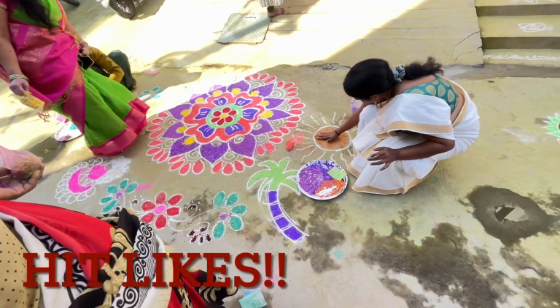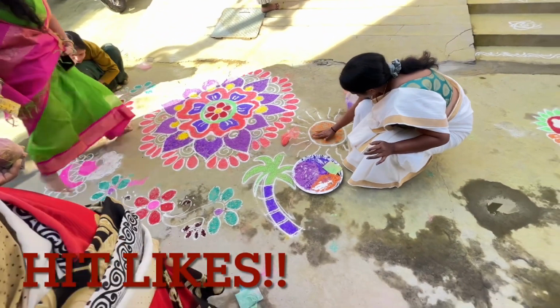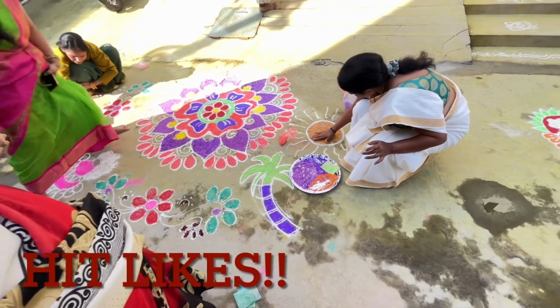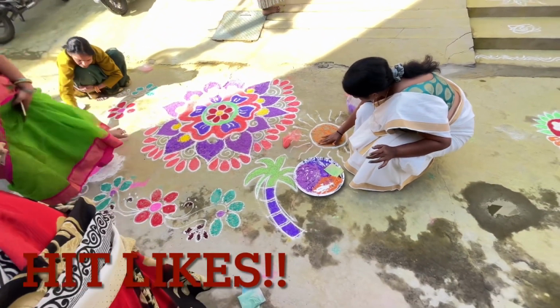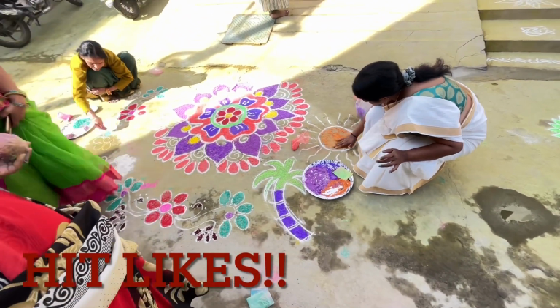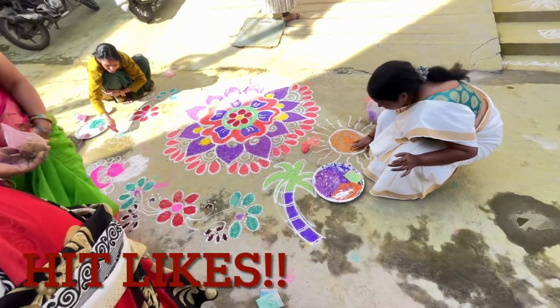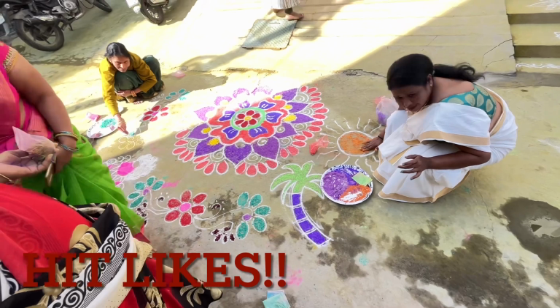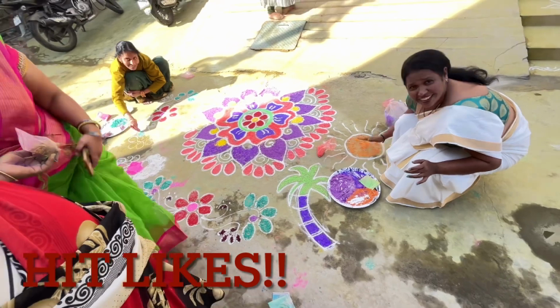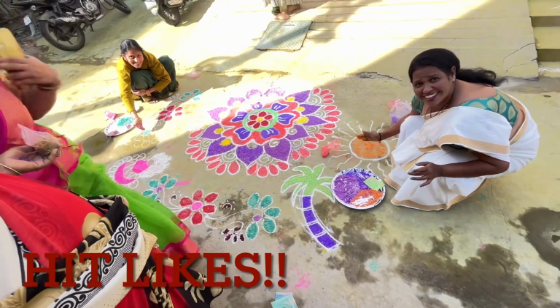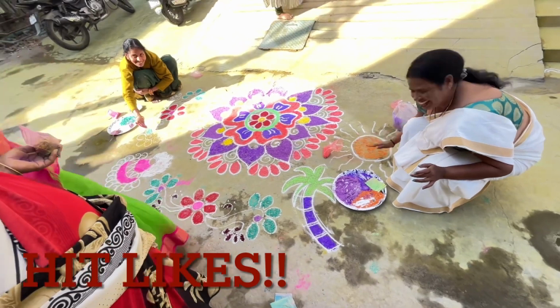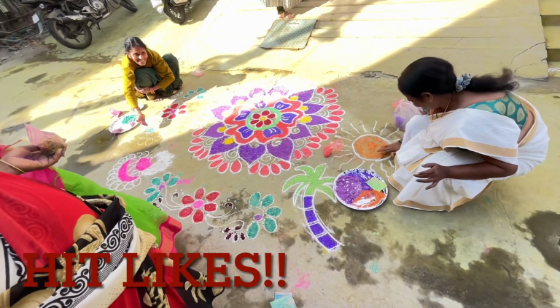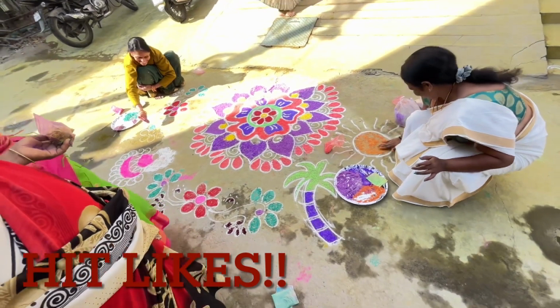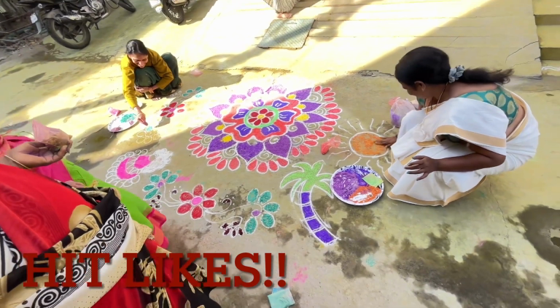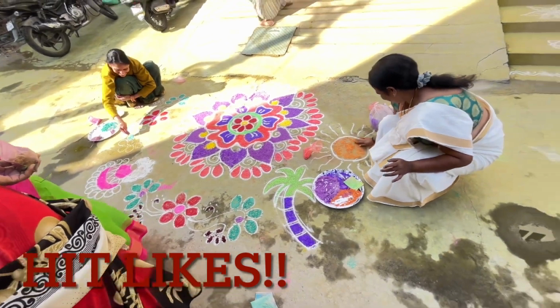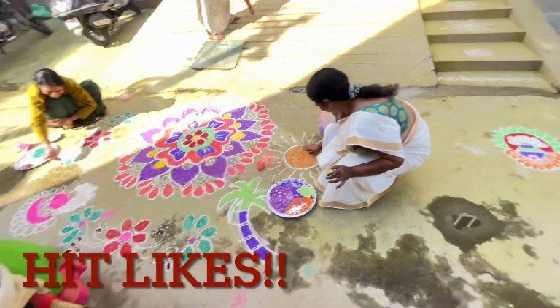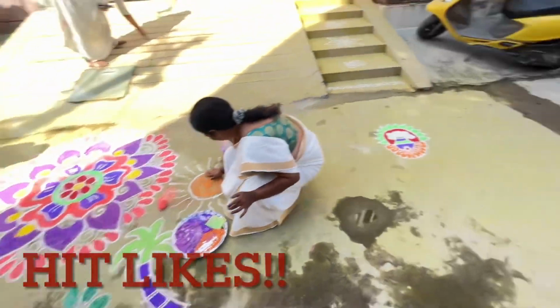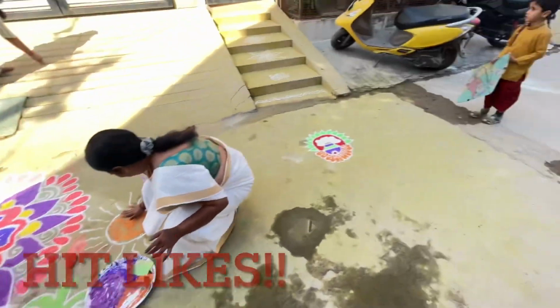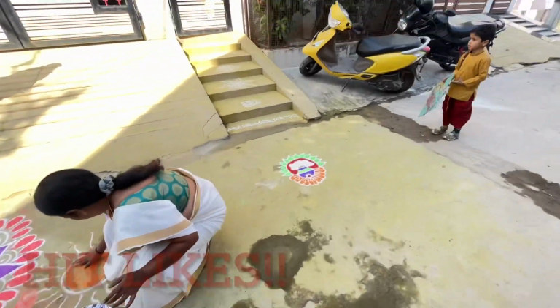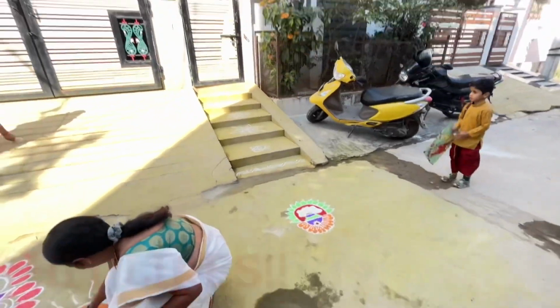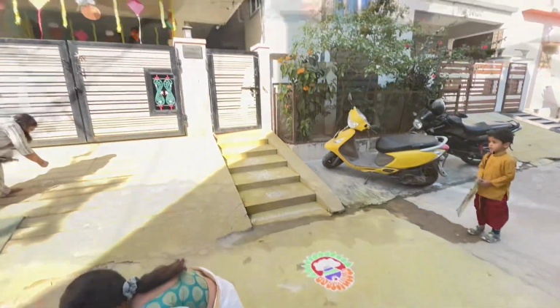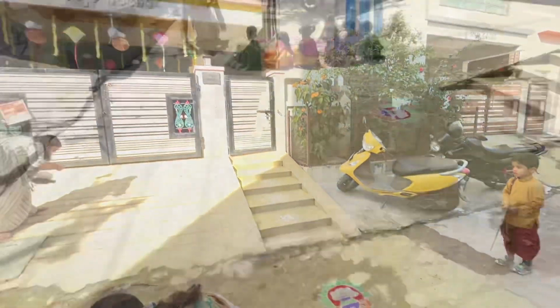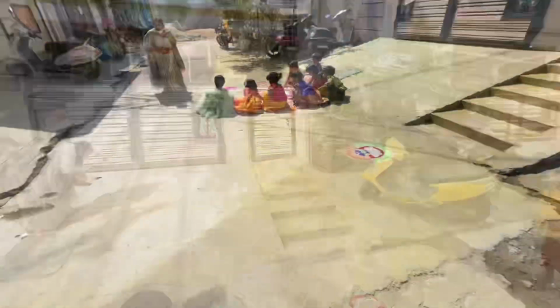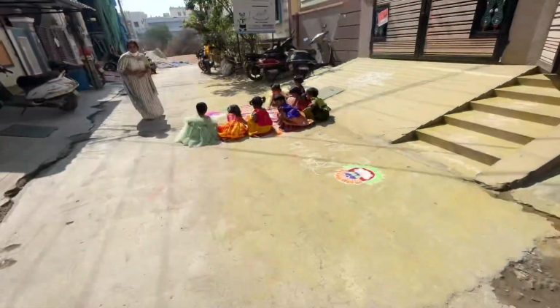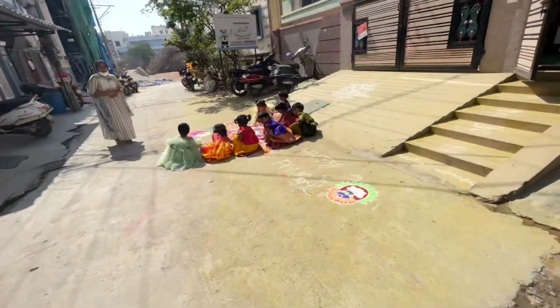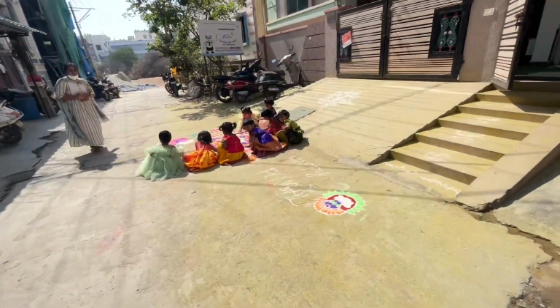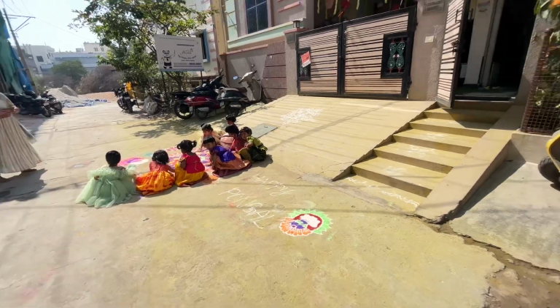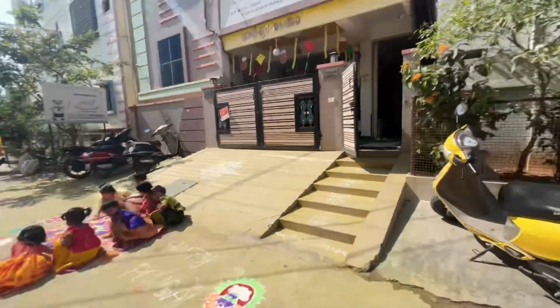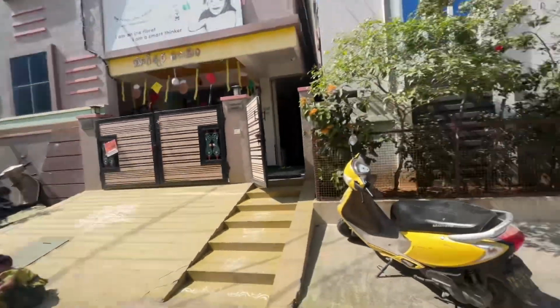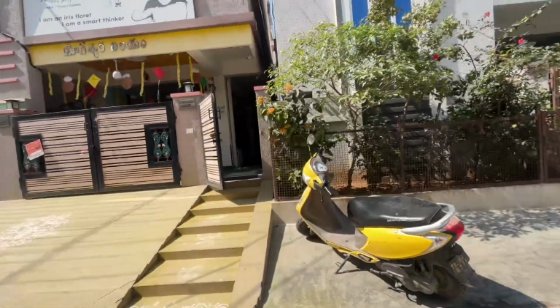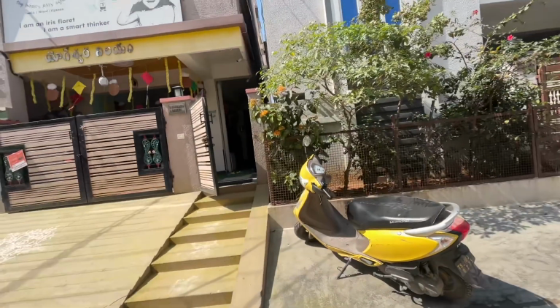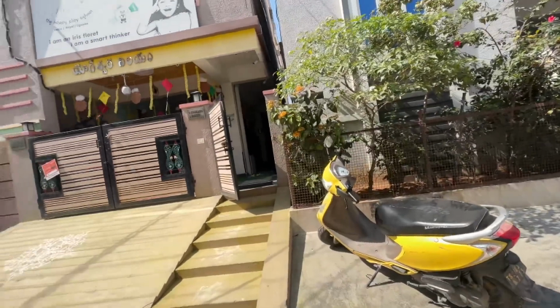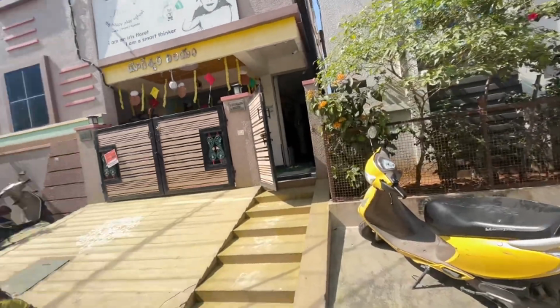Nice rangoli at my own school. The teachers are decorating the school, and now the photo session is going on.